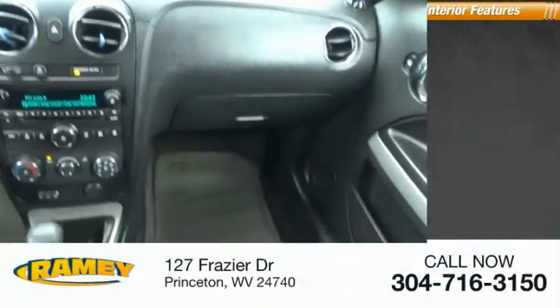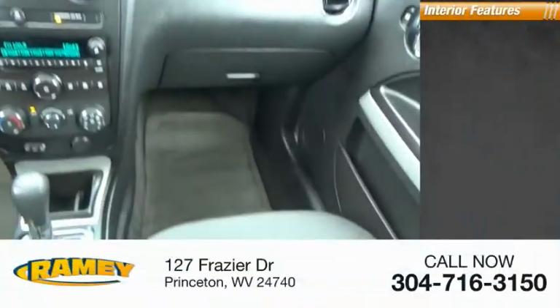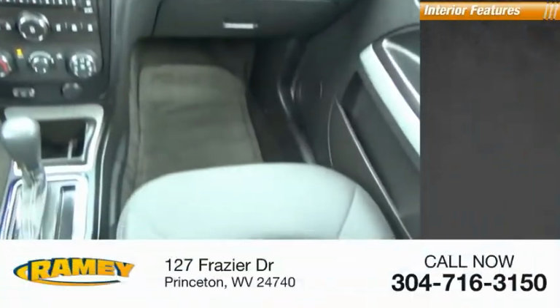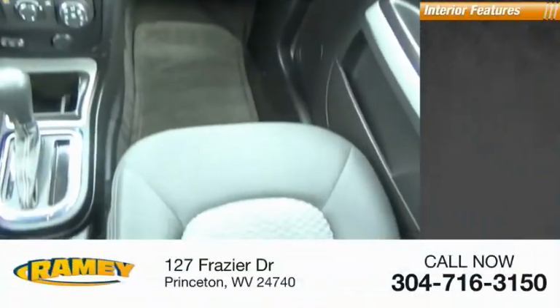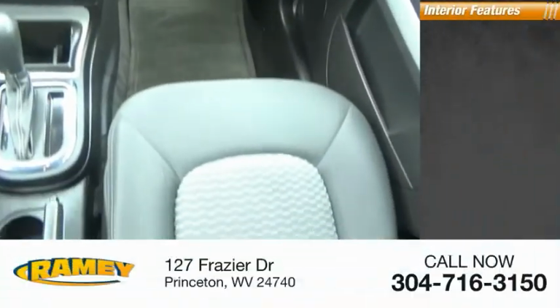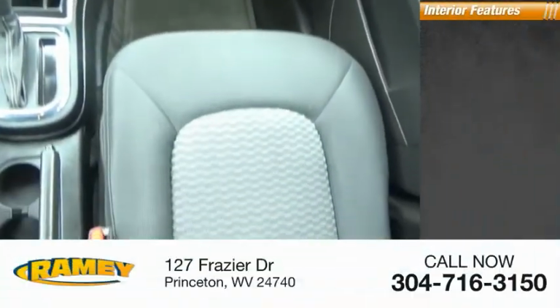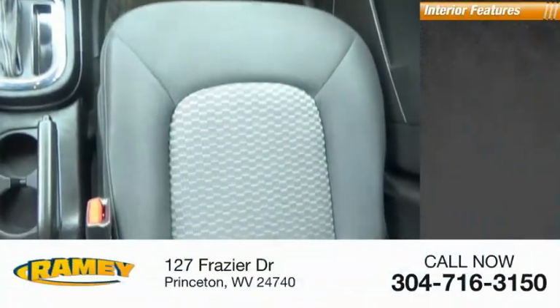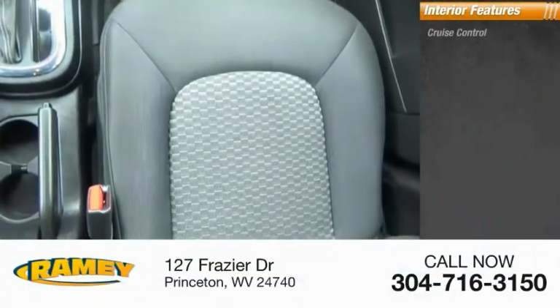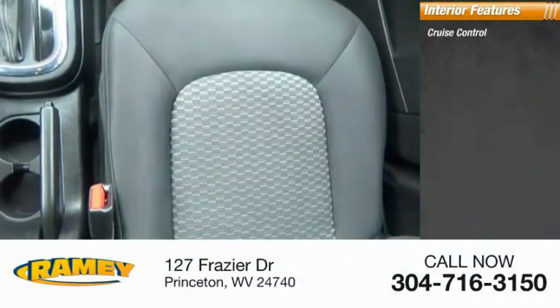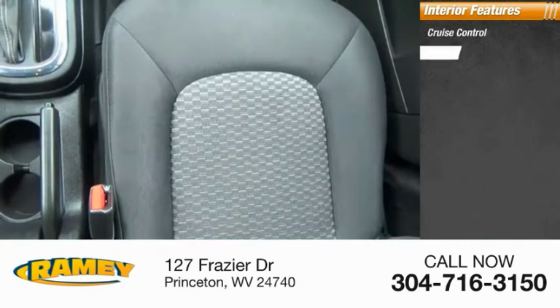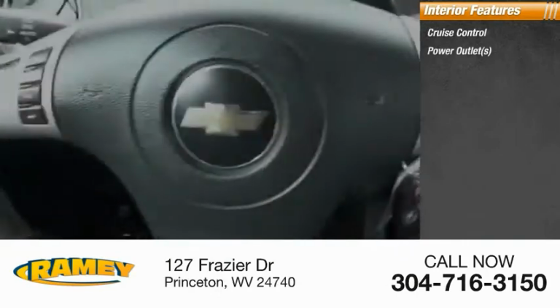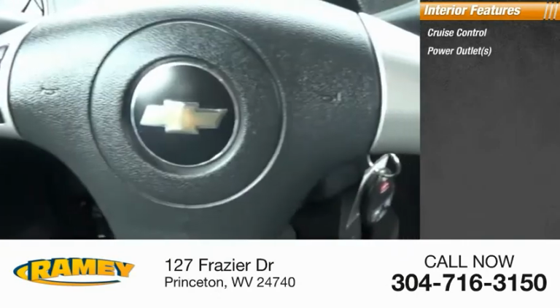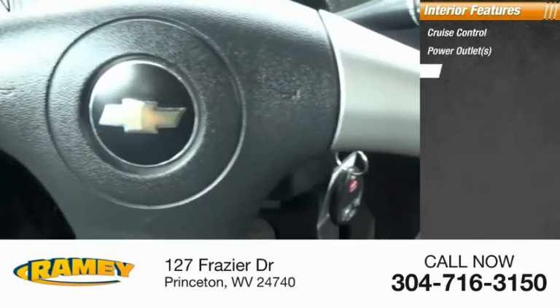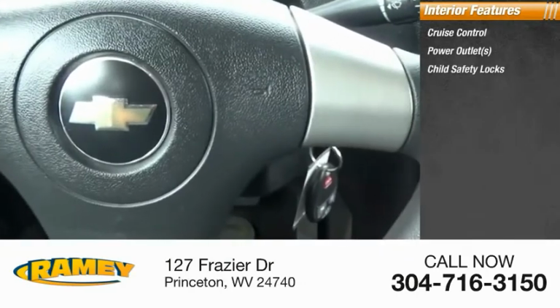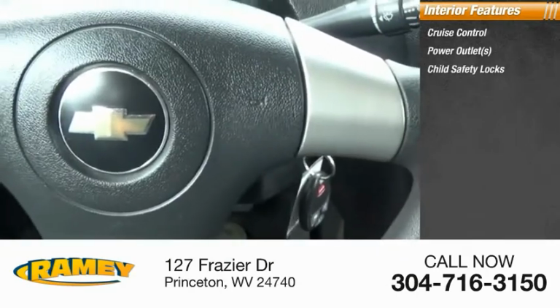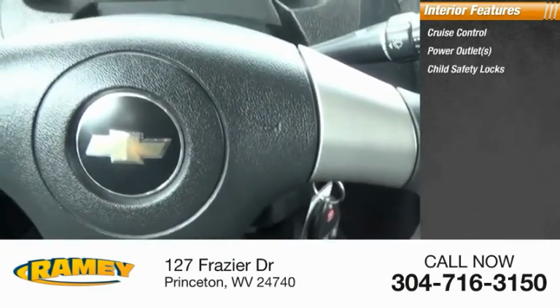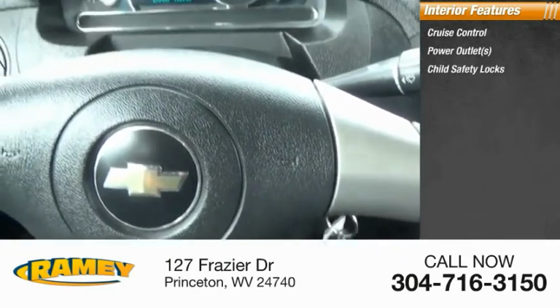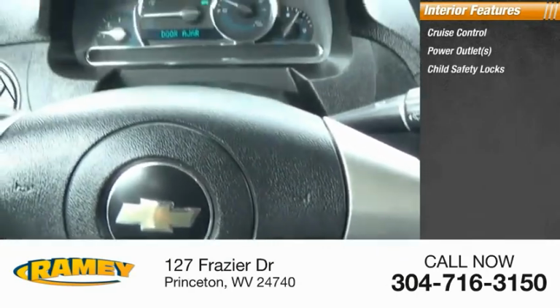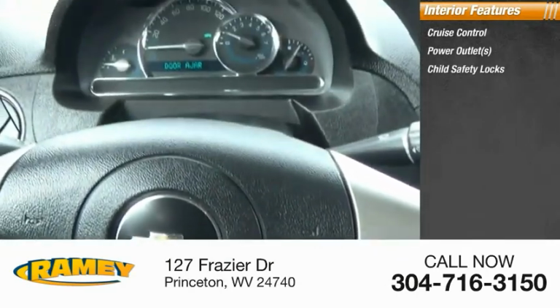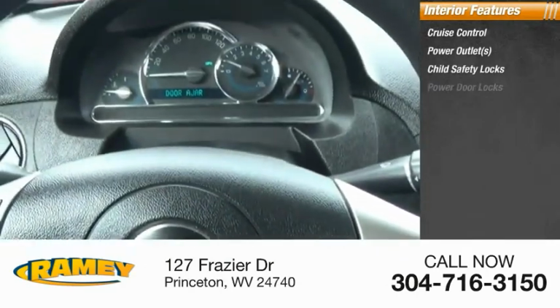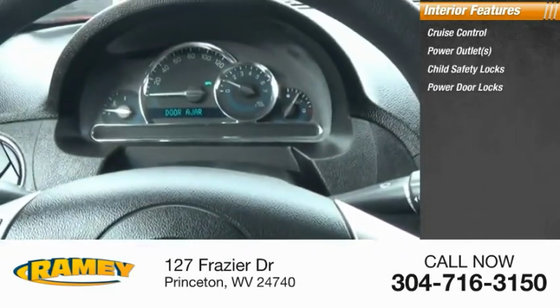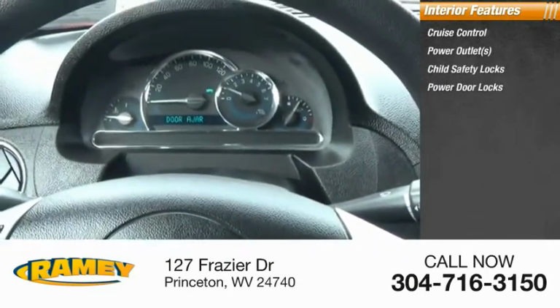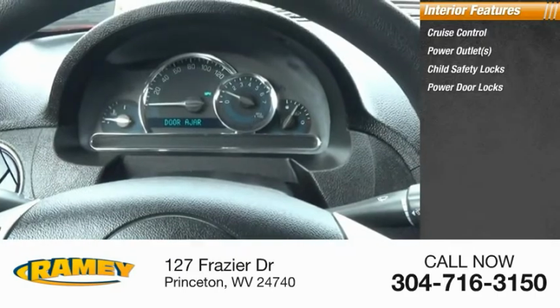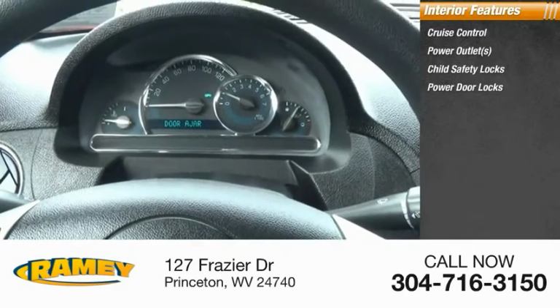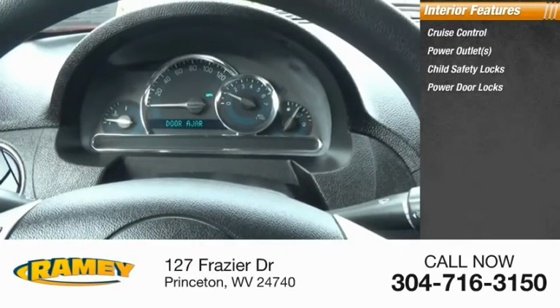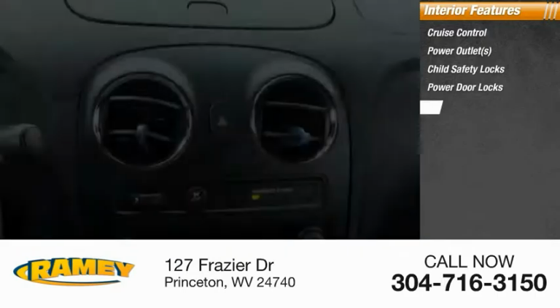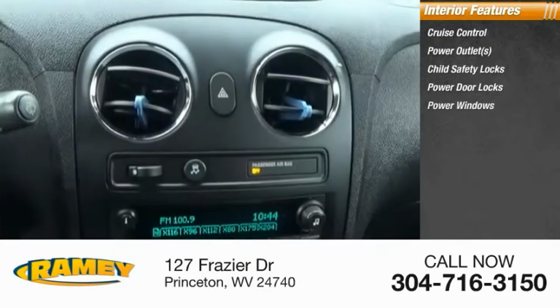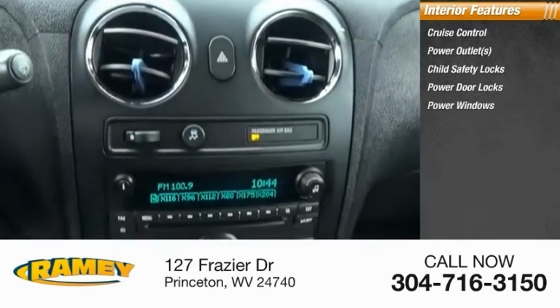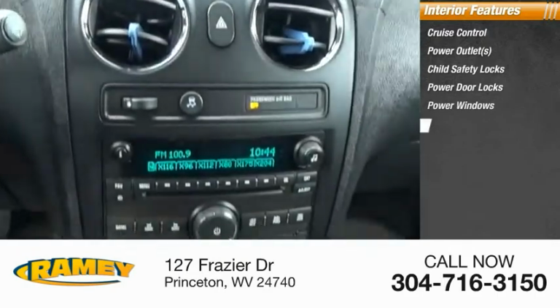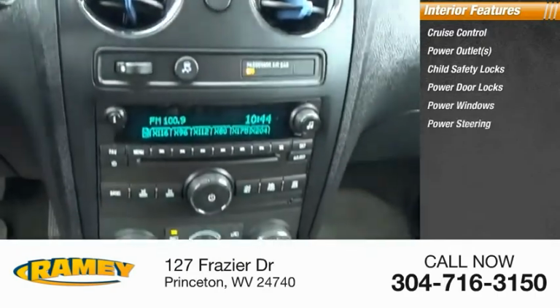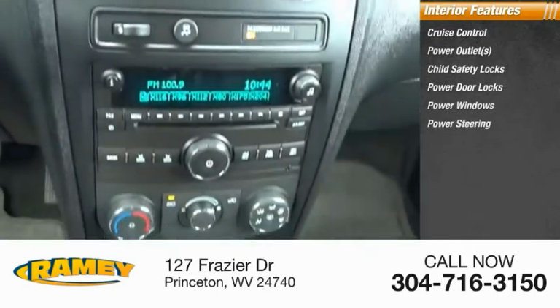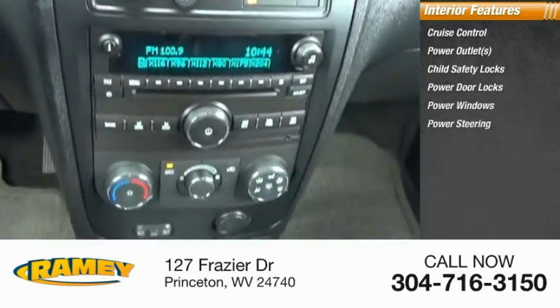Inside you'll find cruise control, power outlets, child safety locks, power door locks, power windows, power steering, tachometer, airbags, passenger occupant sensing deactivation.